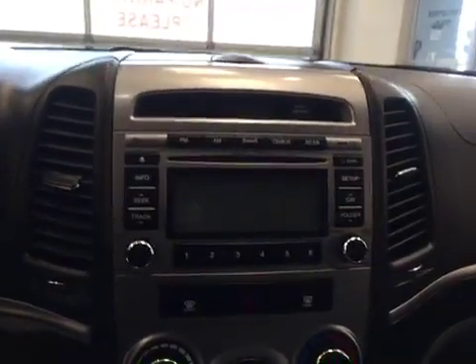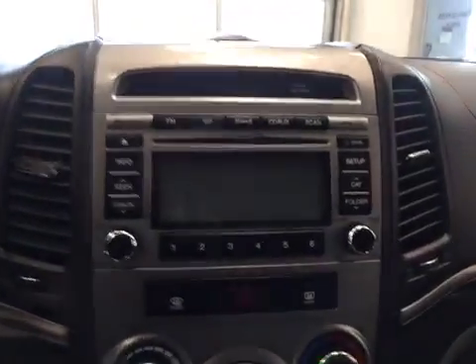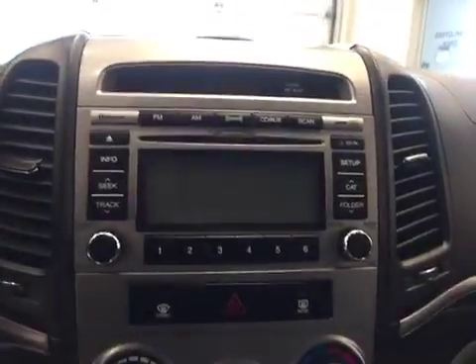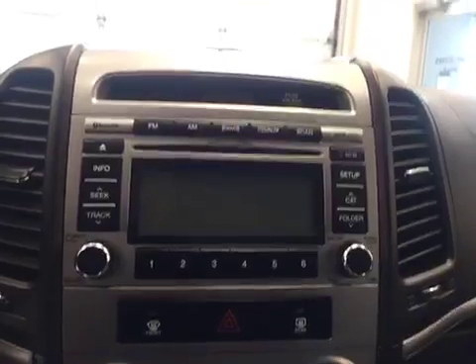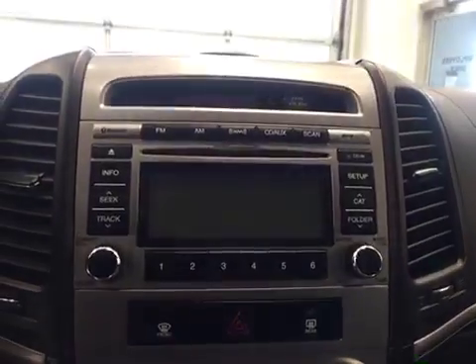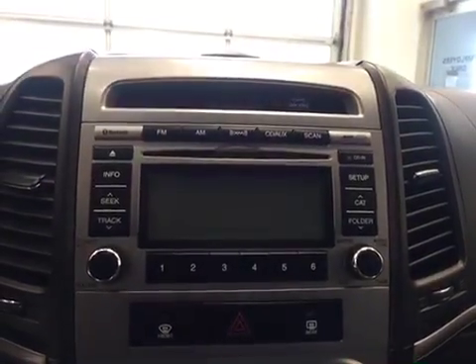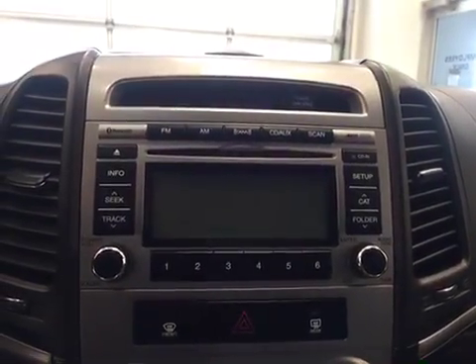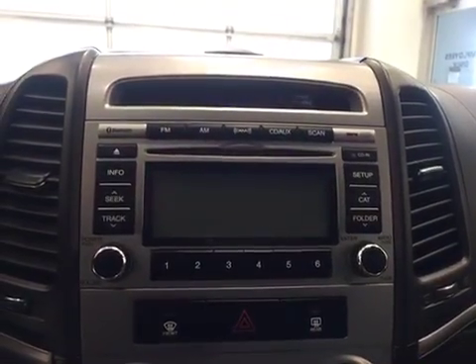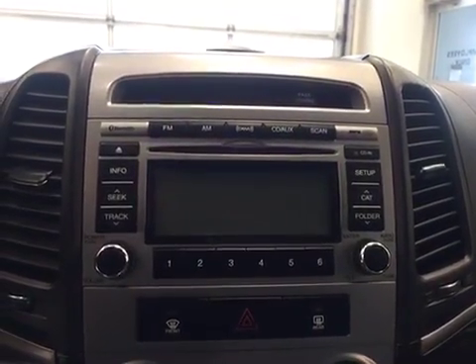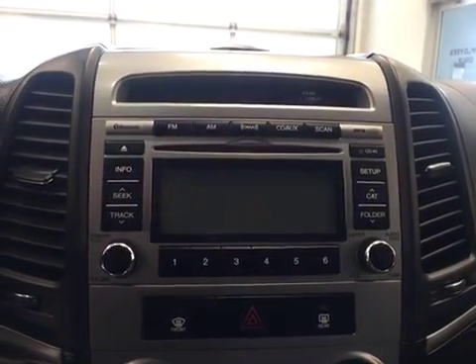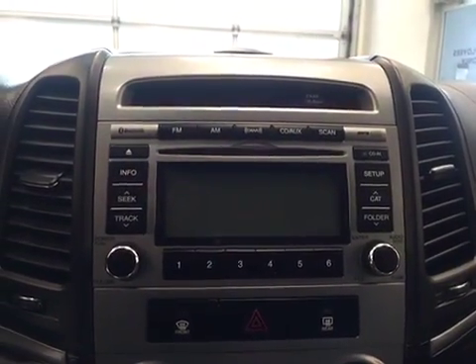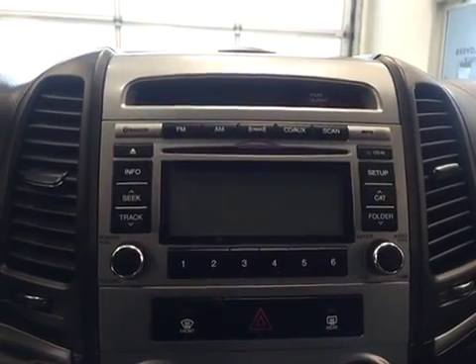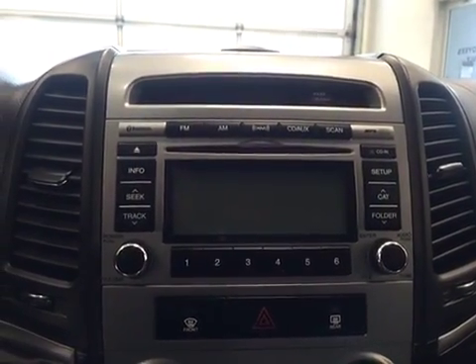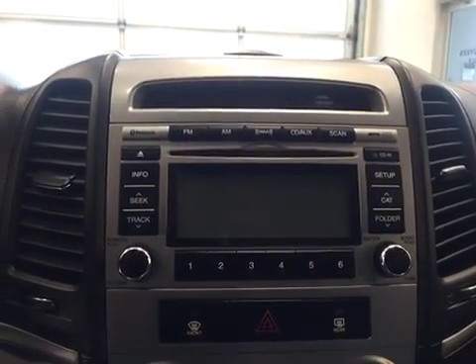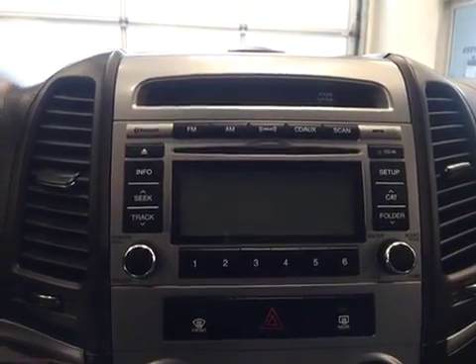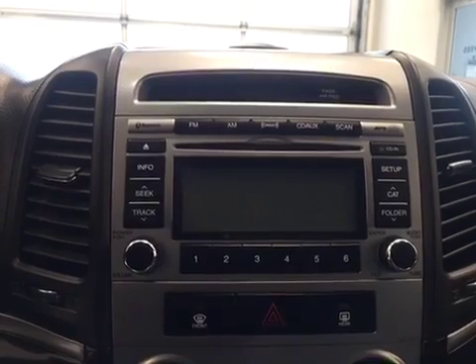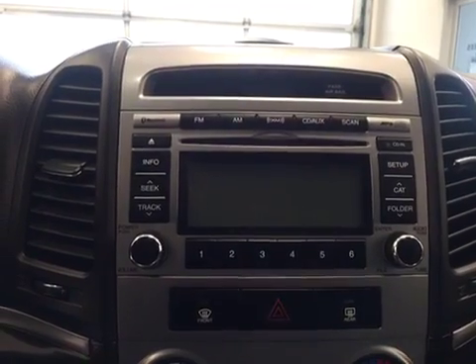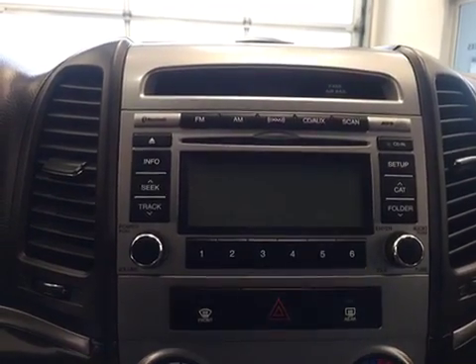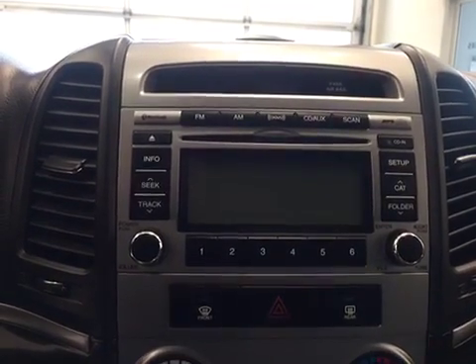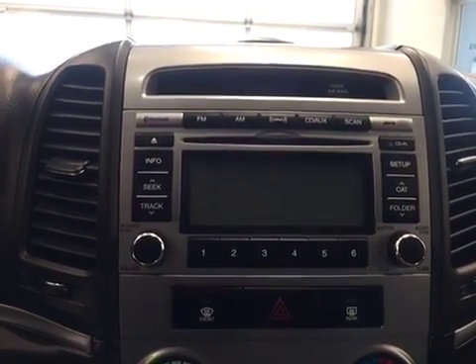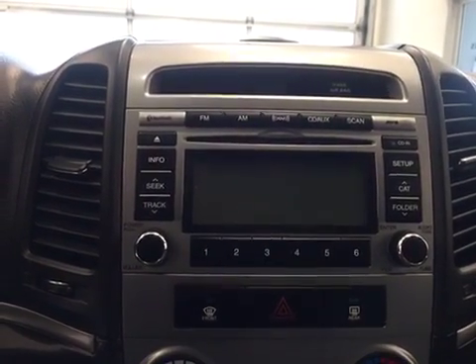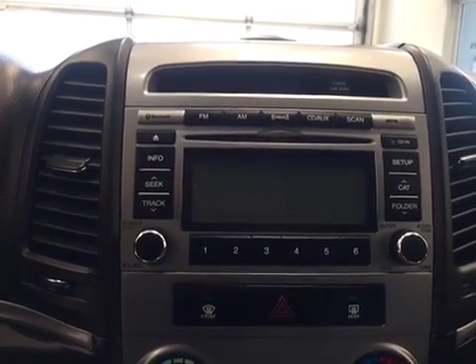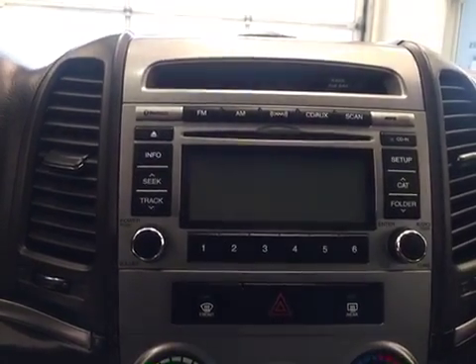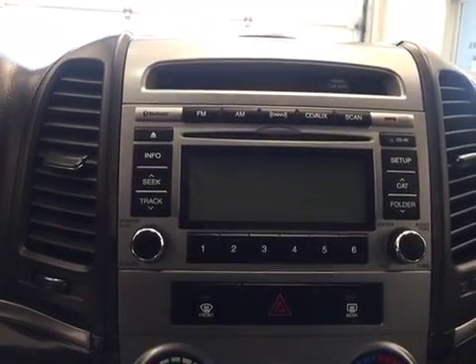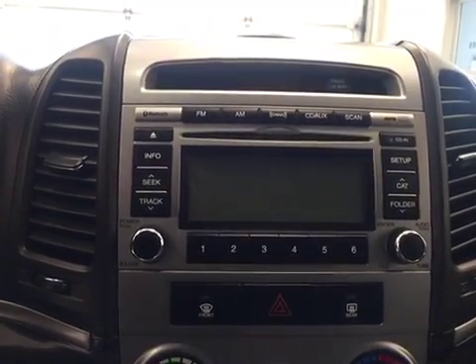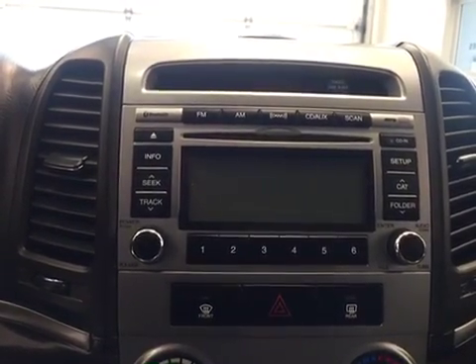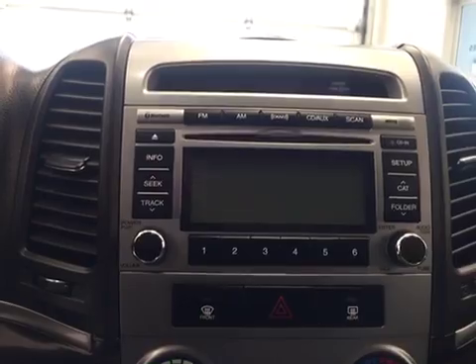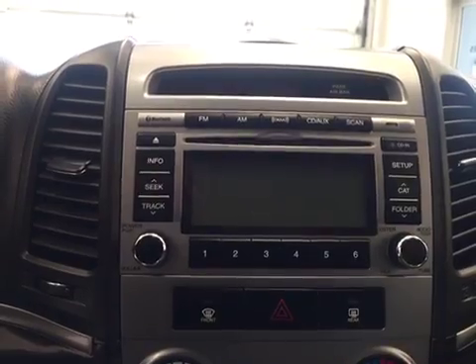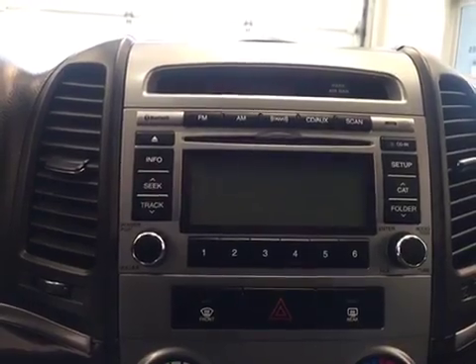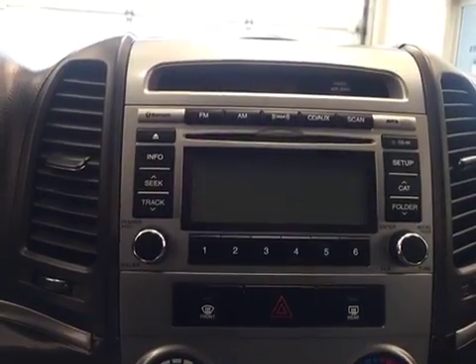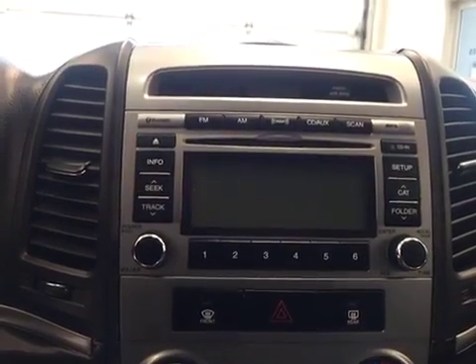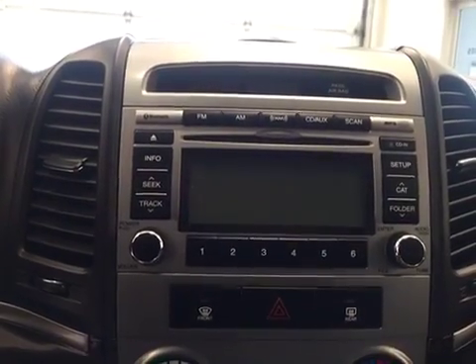This unit has an AM FM radio and it is satellite radio ready. We have a CD player that is MP3 compatible, Bluetooth enabled, with a USB port and auxiliary jack.